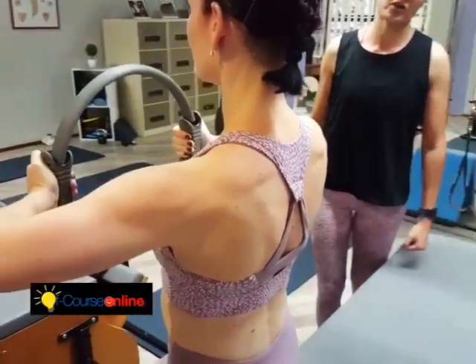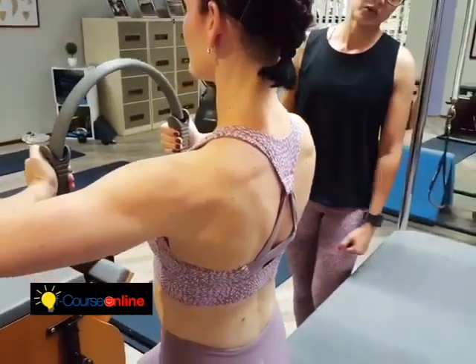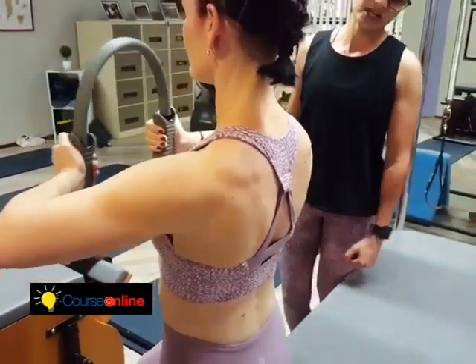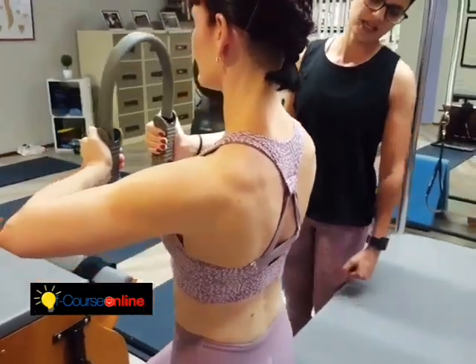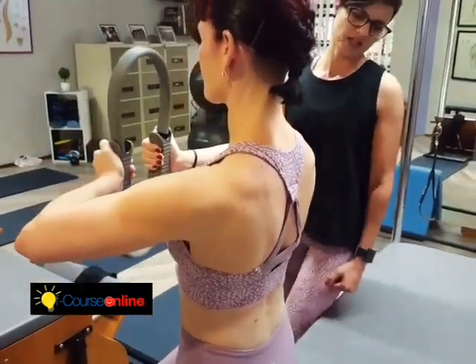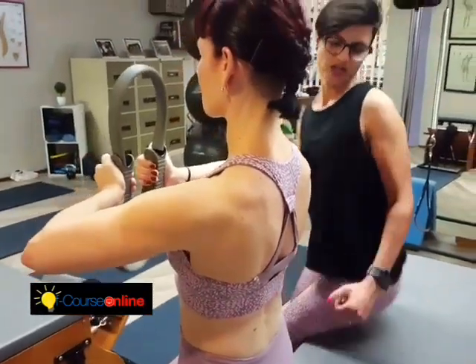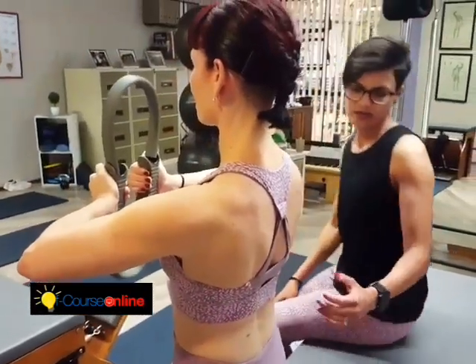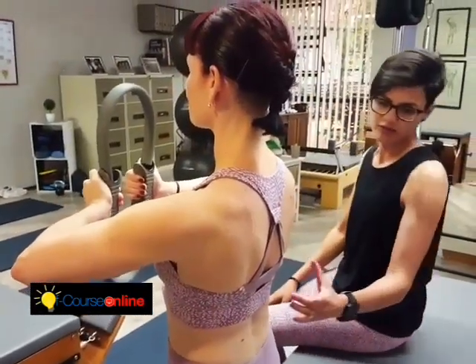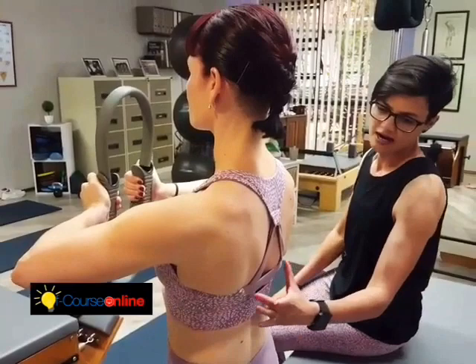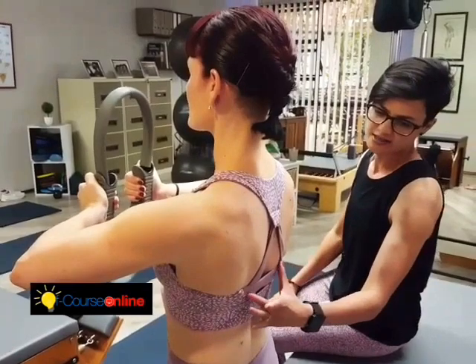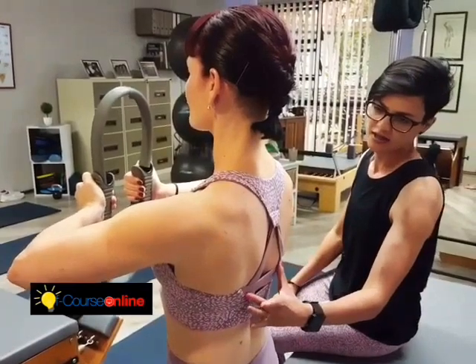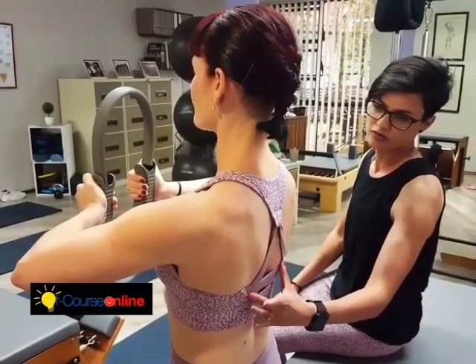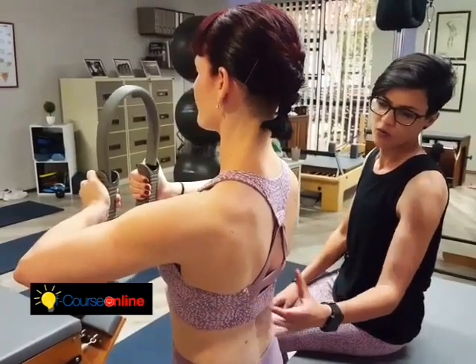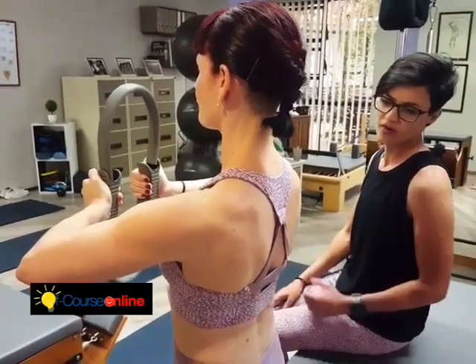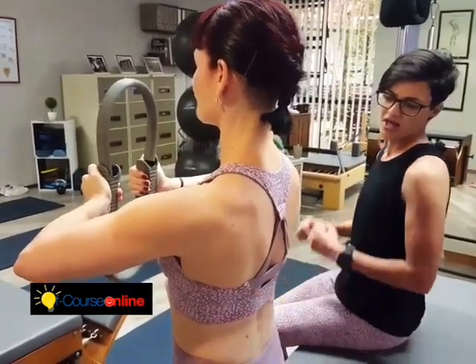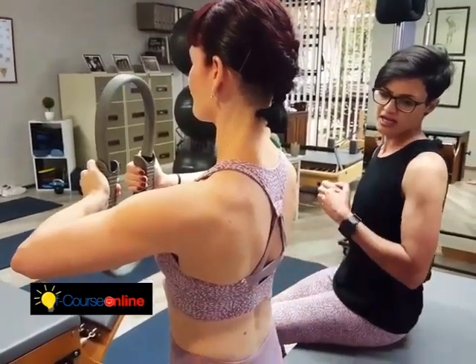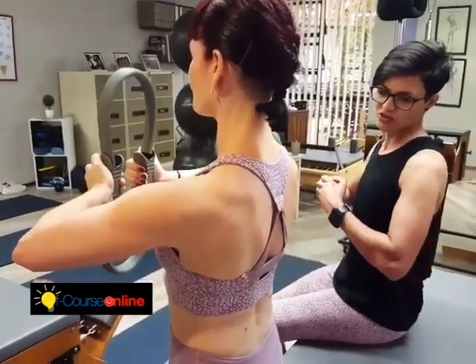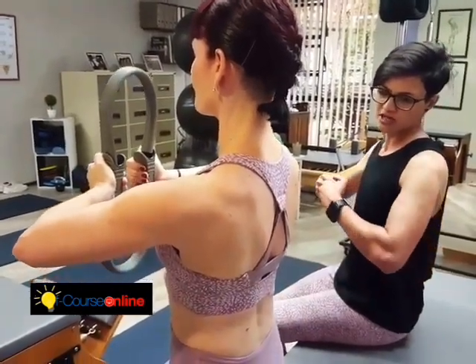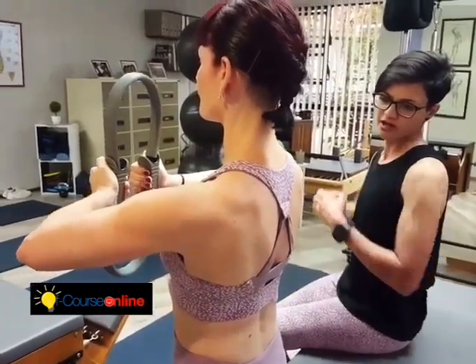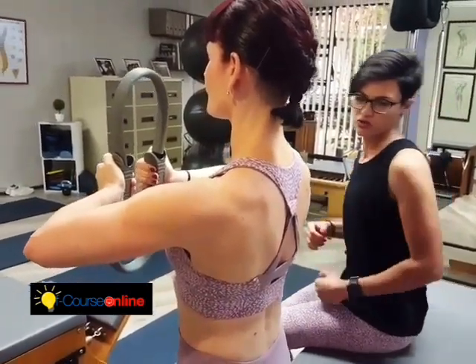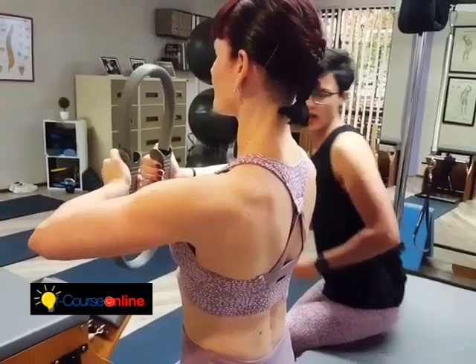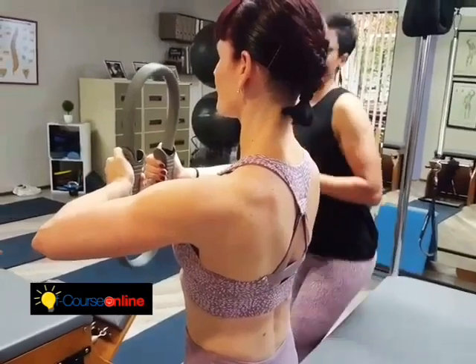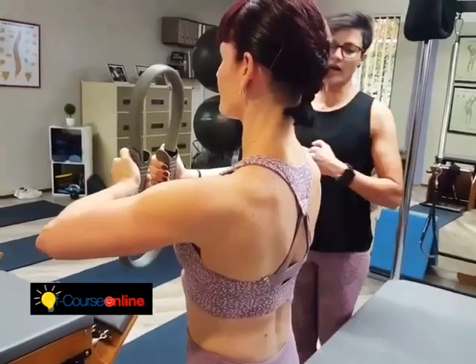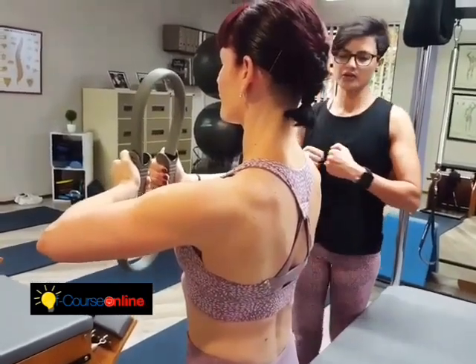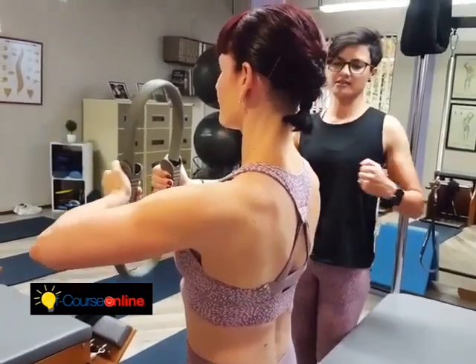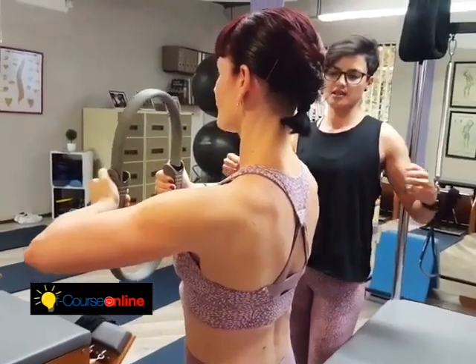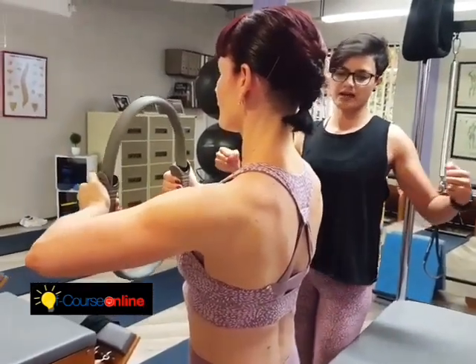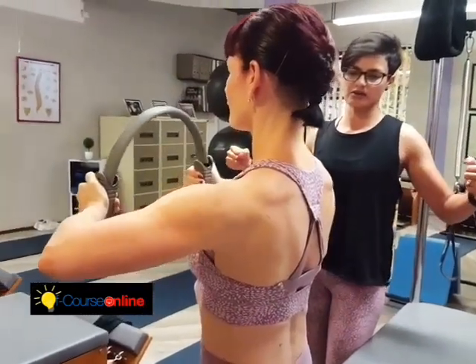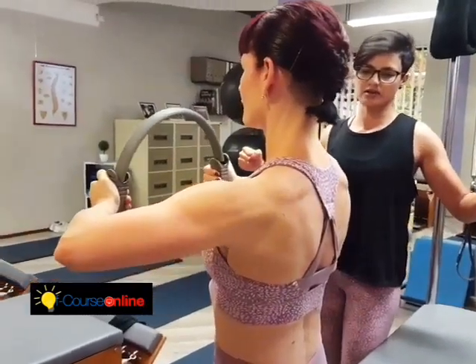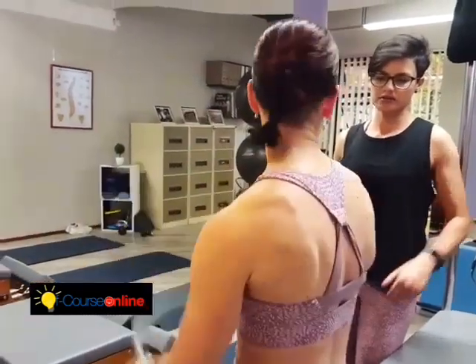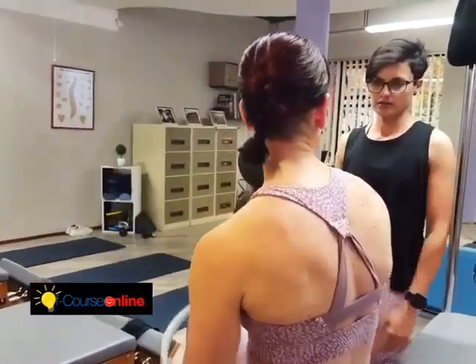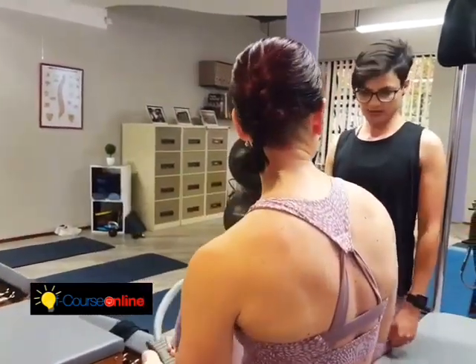Last one. Pressing in nice and hard. Hold it there. Five. Extending. Four, three. Elbows reach away. Two, and one. Resisting back out. Good.